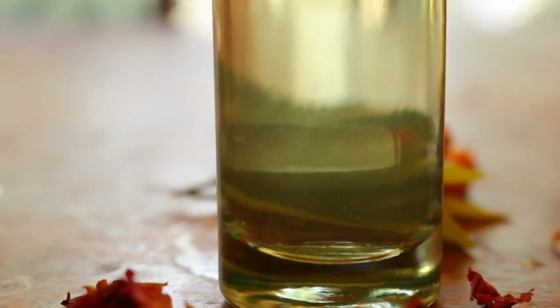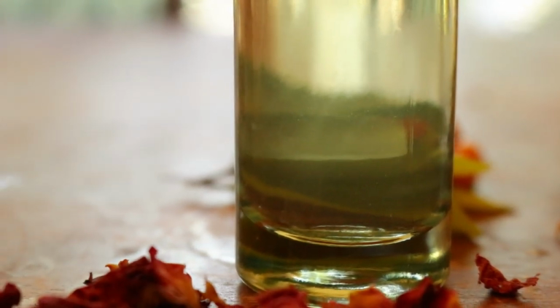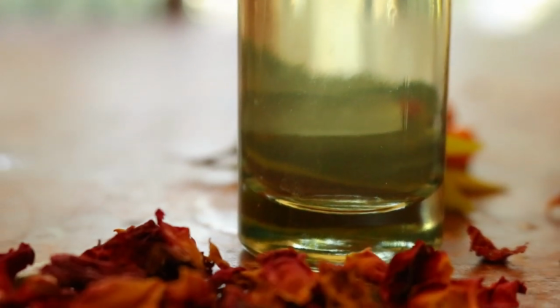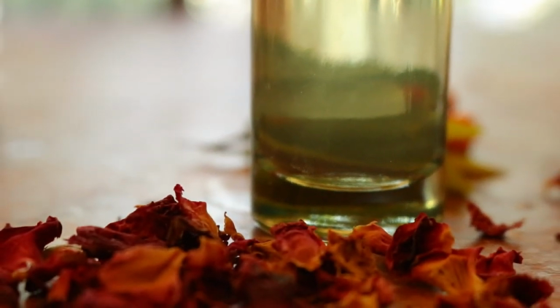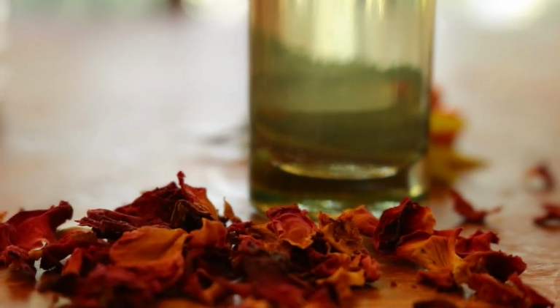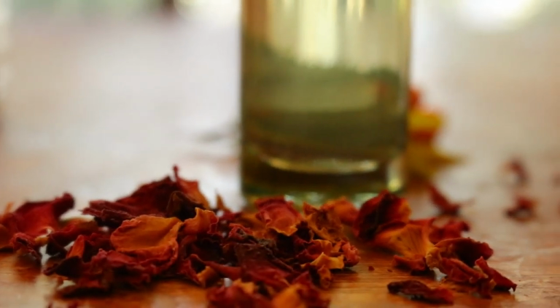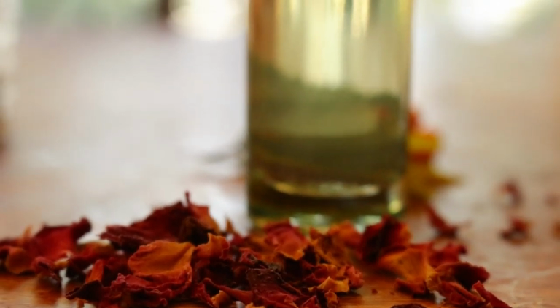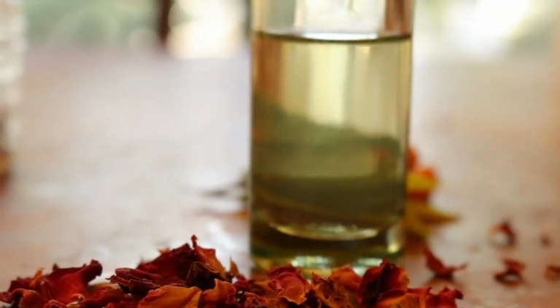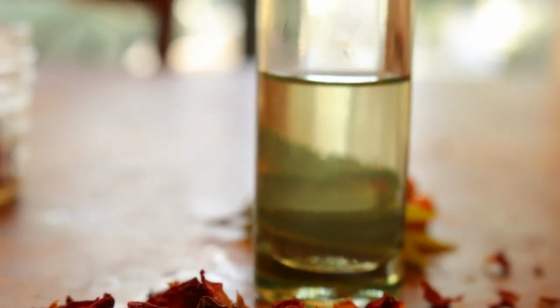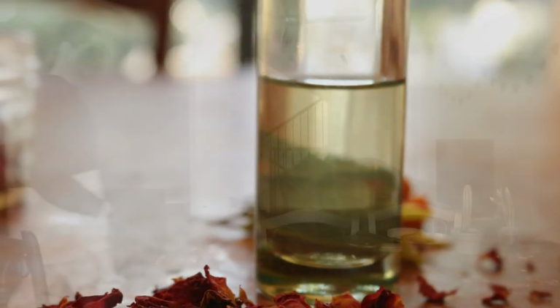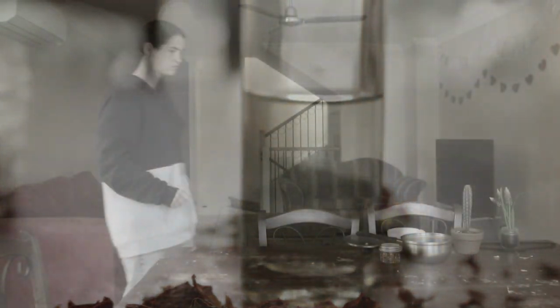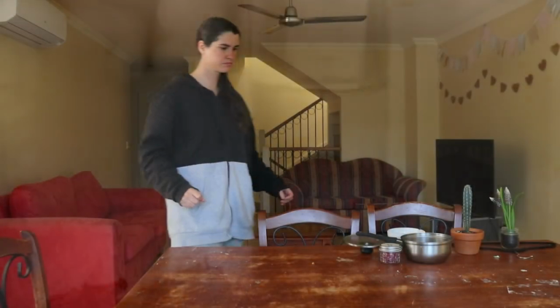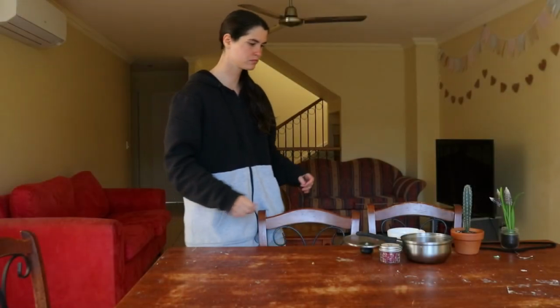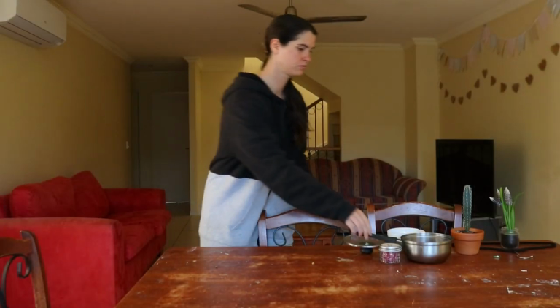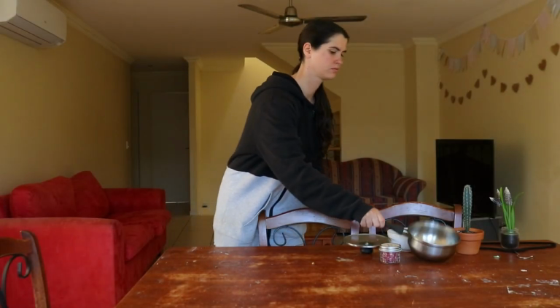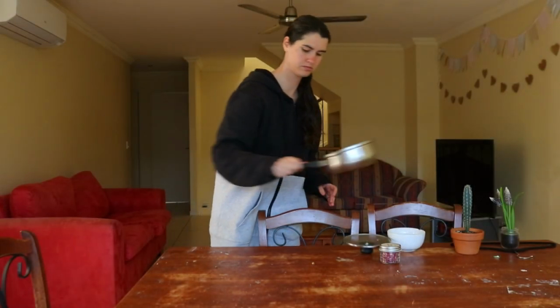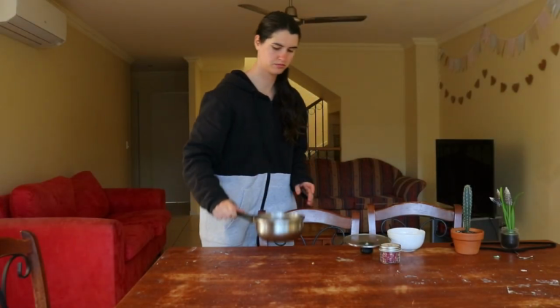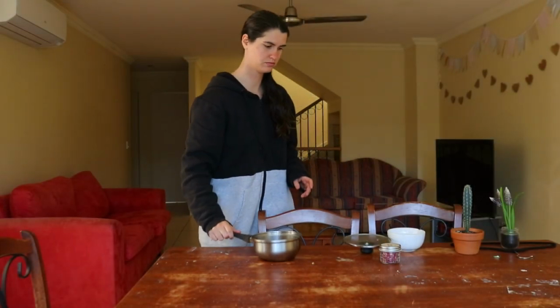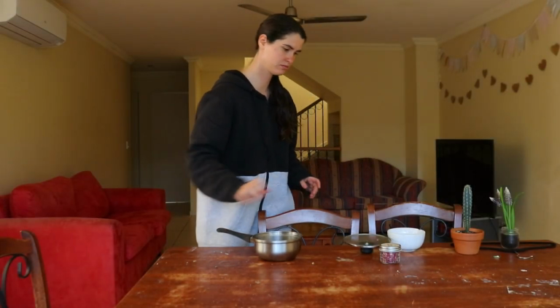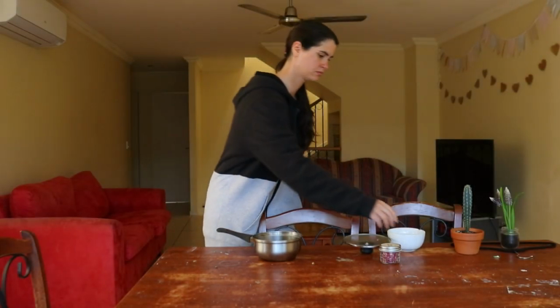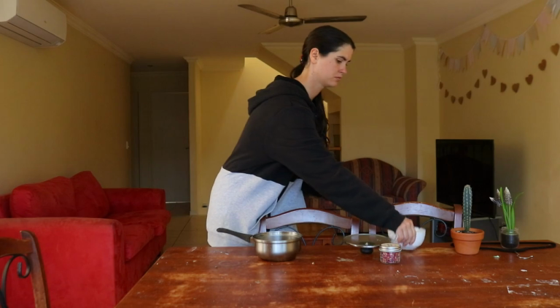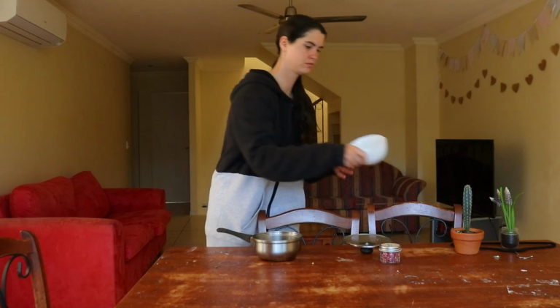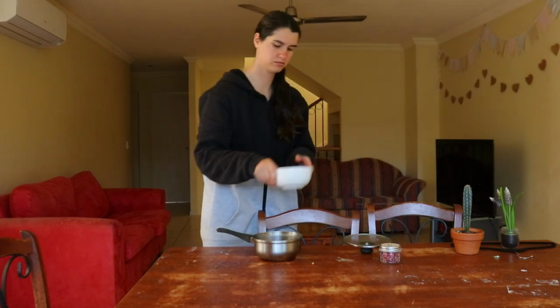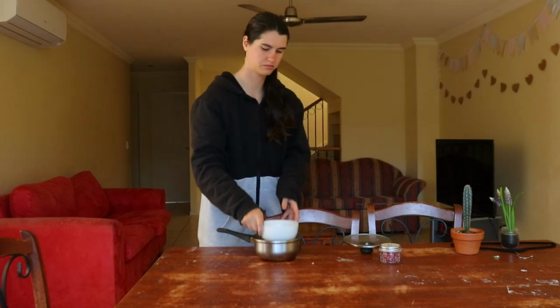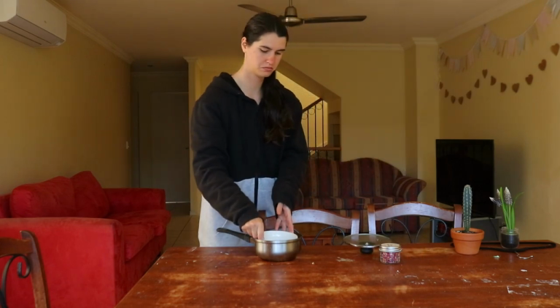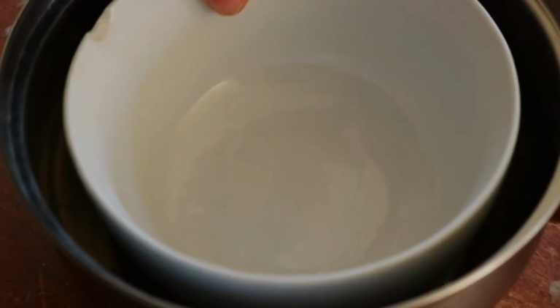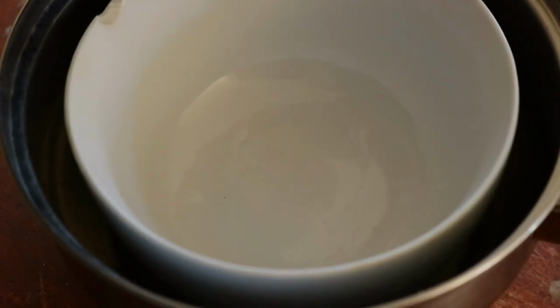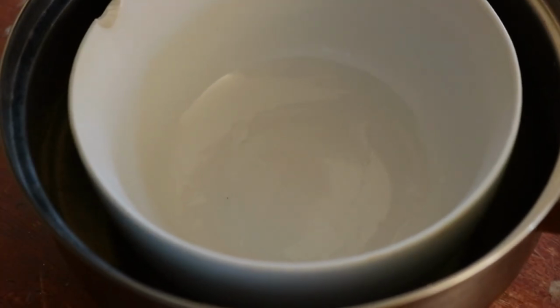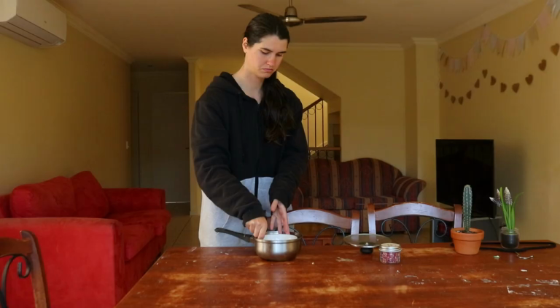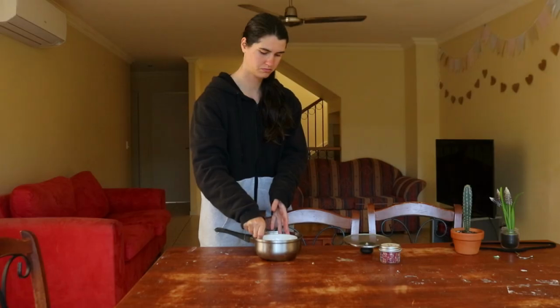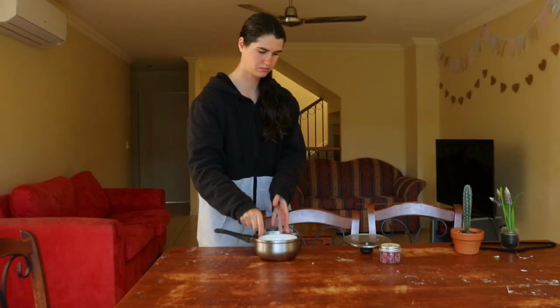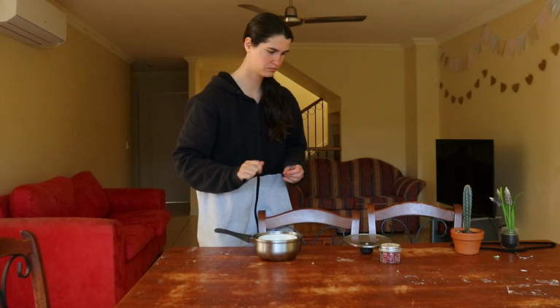When it comes to sourcing ingredients, high quality organic pre-made rose water can cost quite a bit, whereas purchasing the organic rose petals only cost me a few dollars, and I can make my own DIY rose water at home to use in my recipes or natural beauty products.